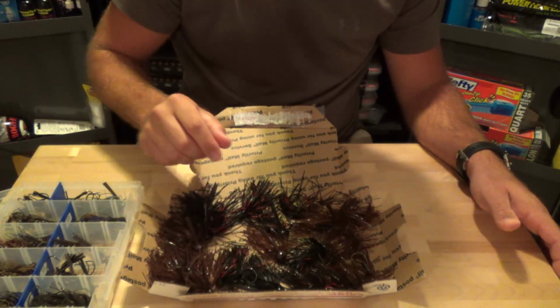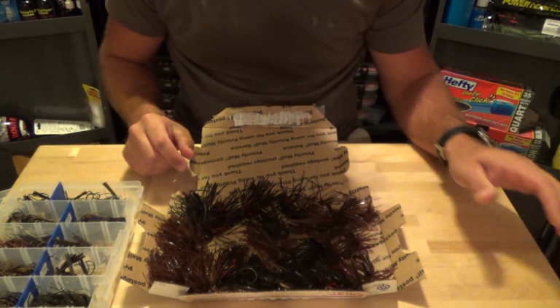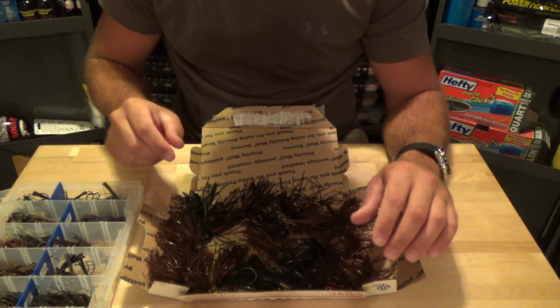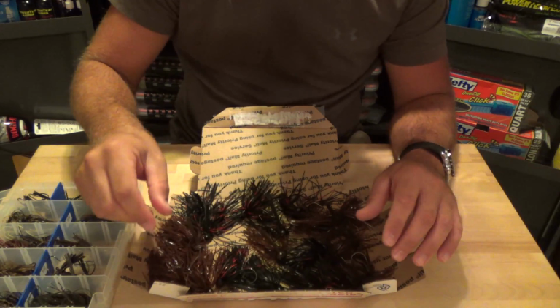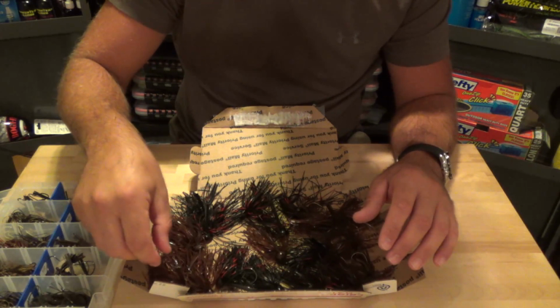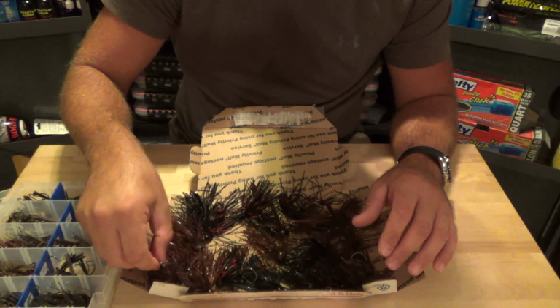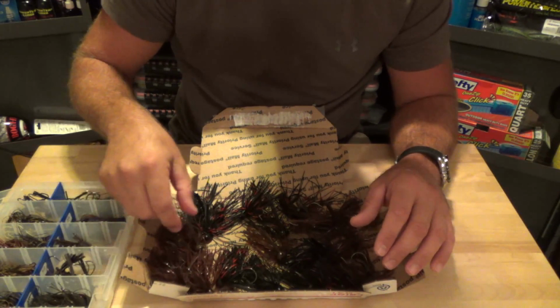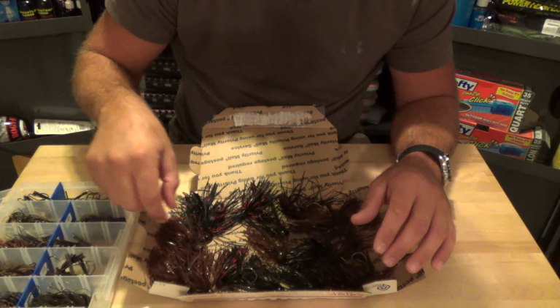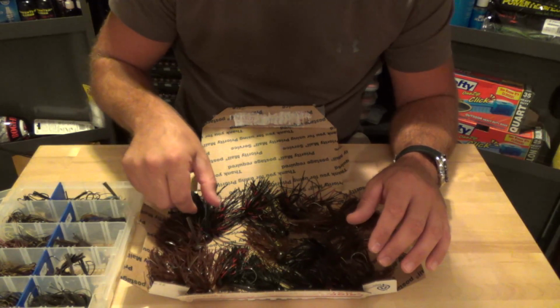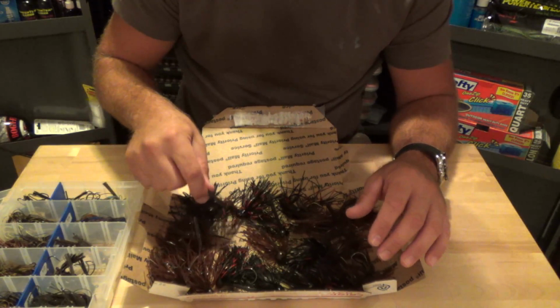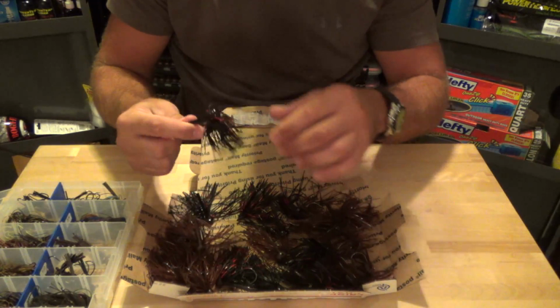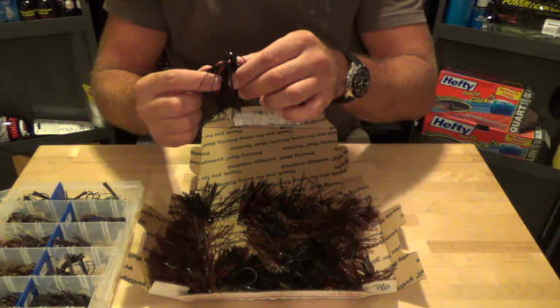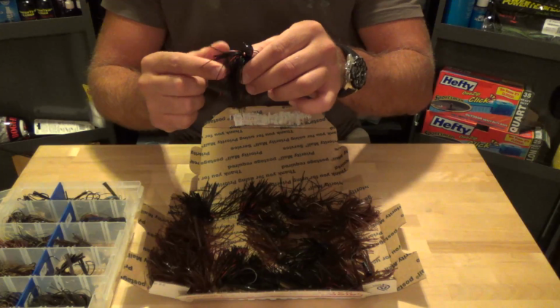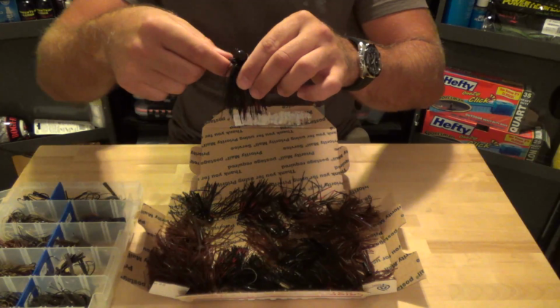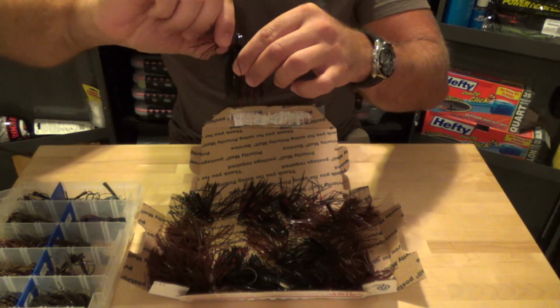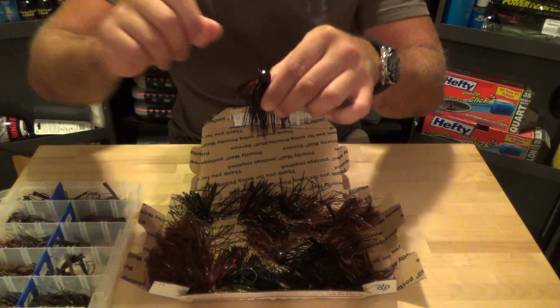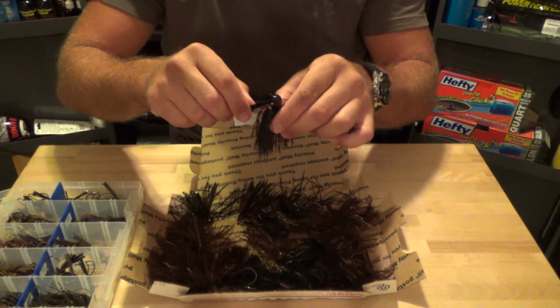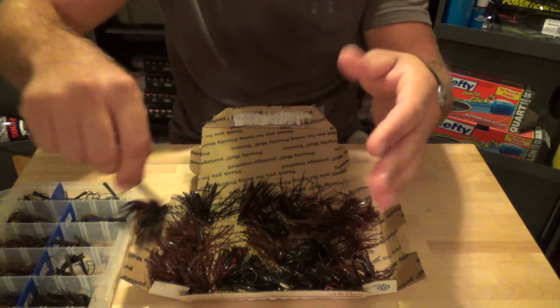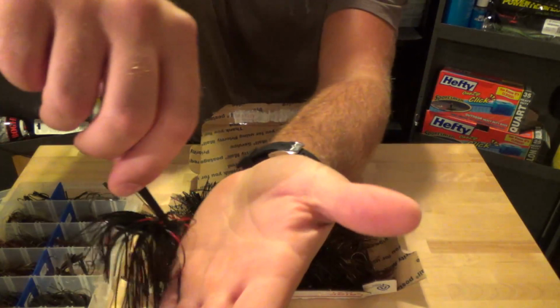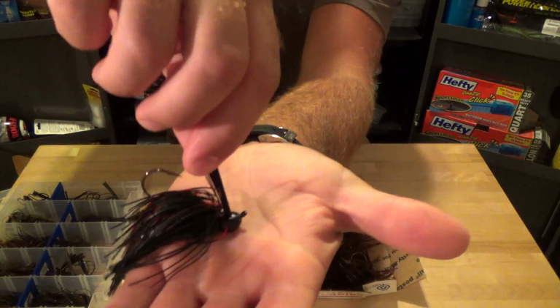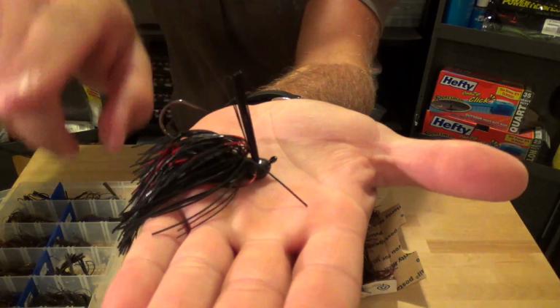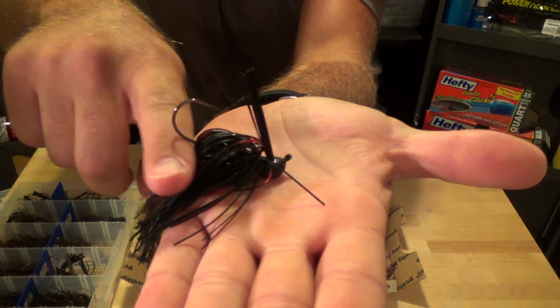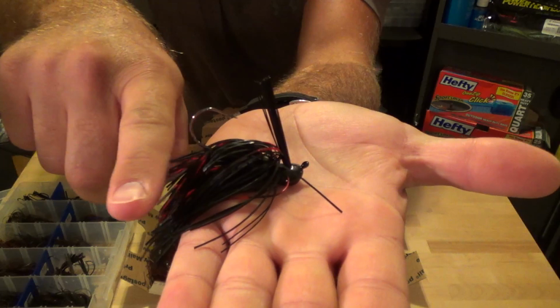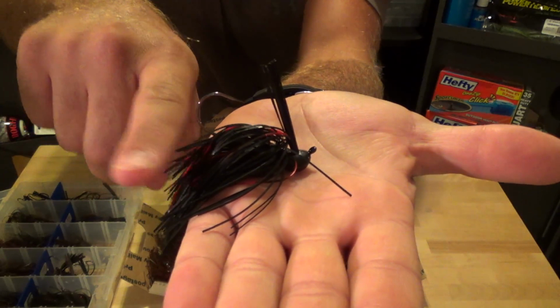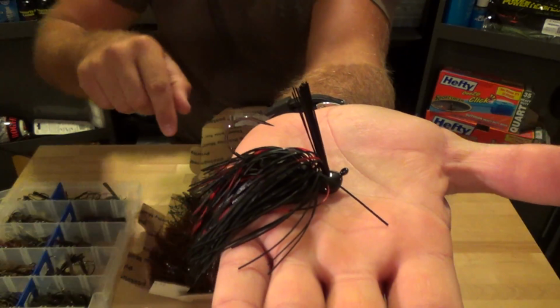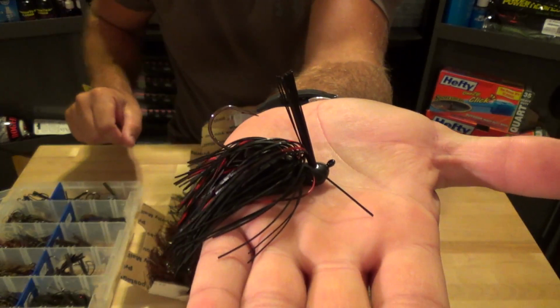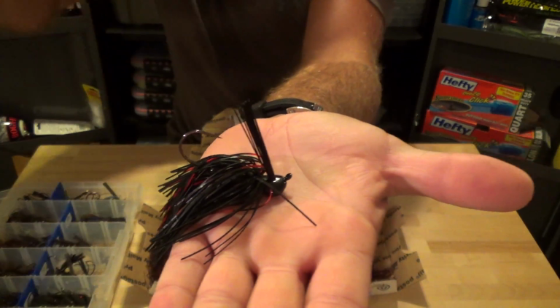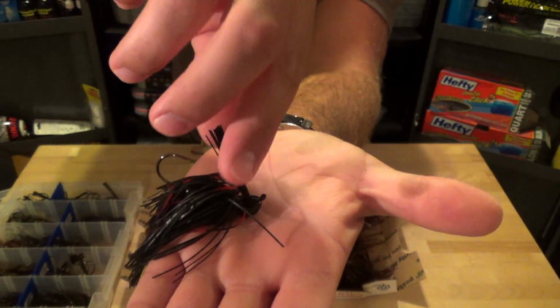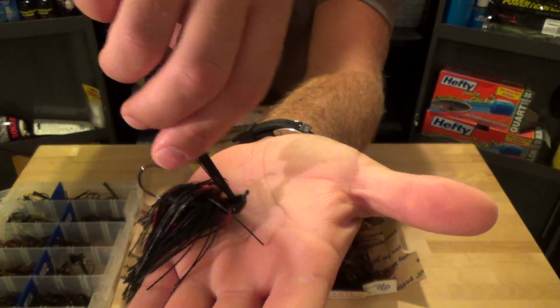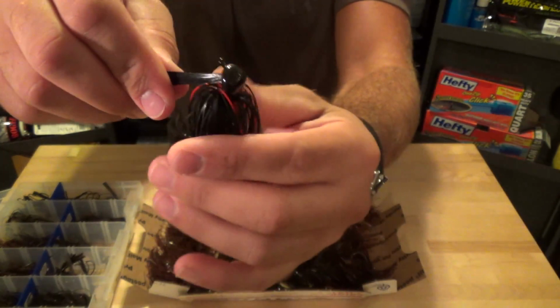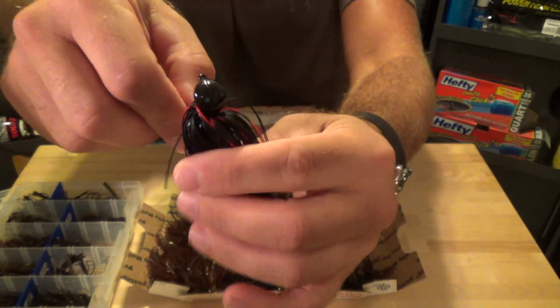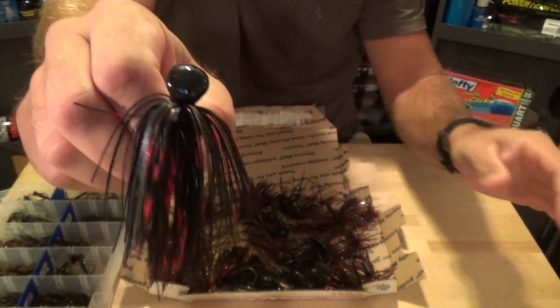Last up we have the 1/2-ounce Arky Head with a 5/0 hook. They still stand up a little bit - not as much as the Brush Heads, but you can see the hook is off the bottom. These remind me a lot of the Pitch and Jigs from Dirty Jigs.